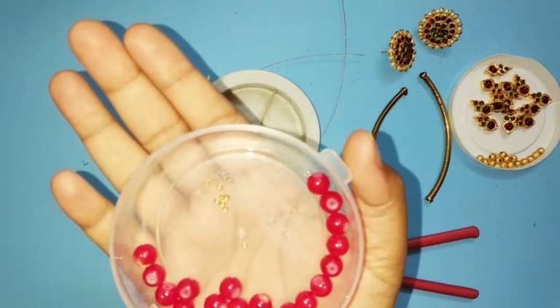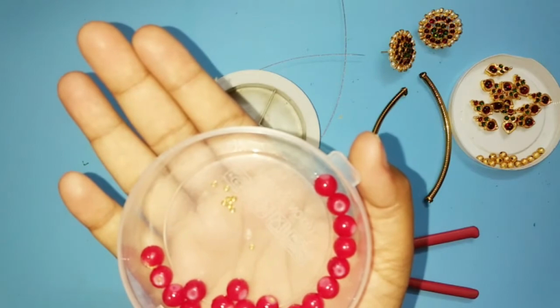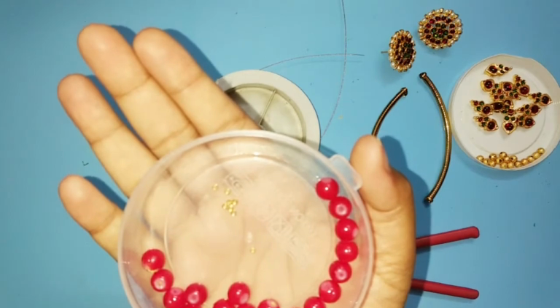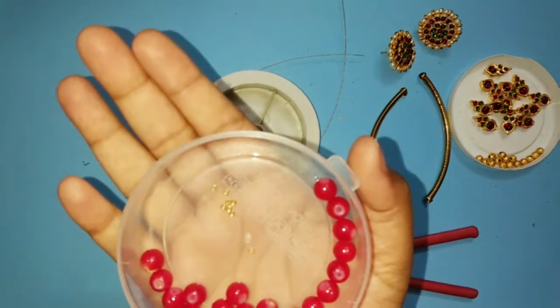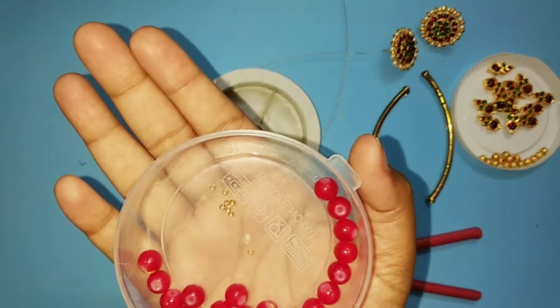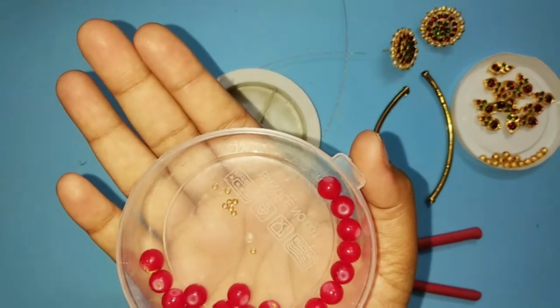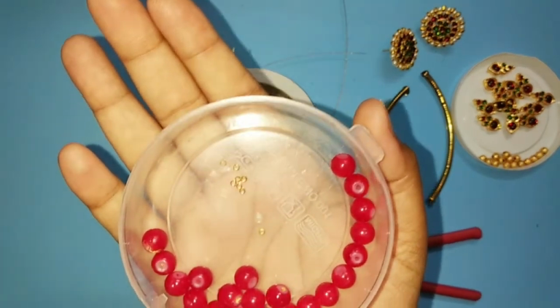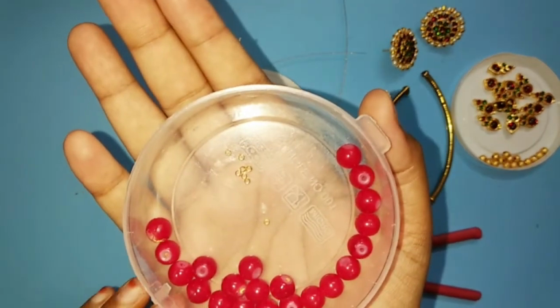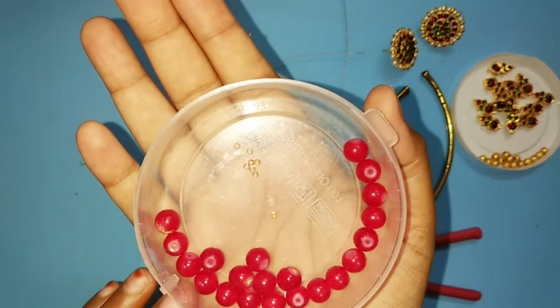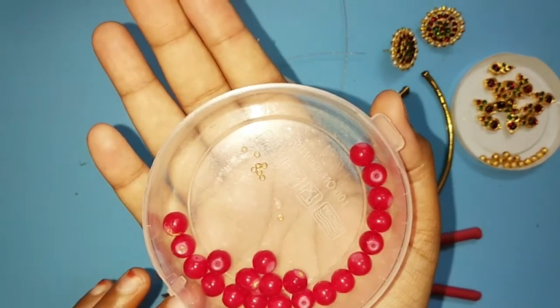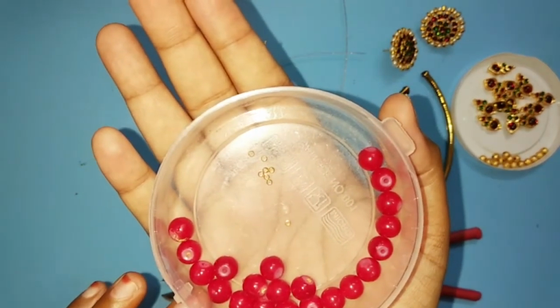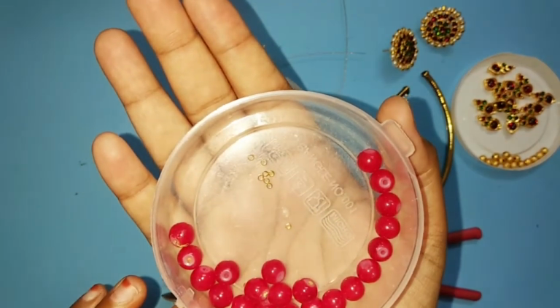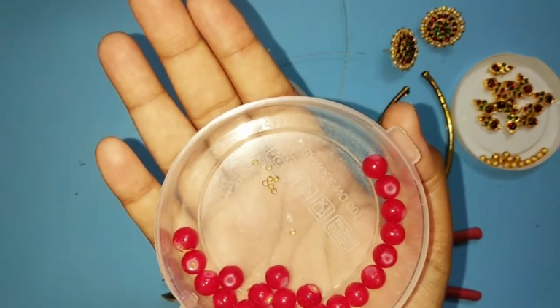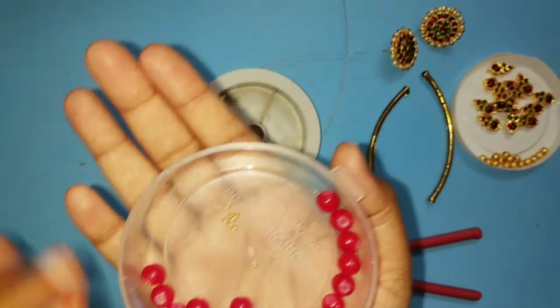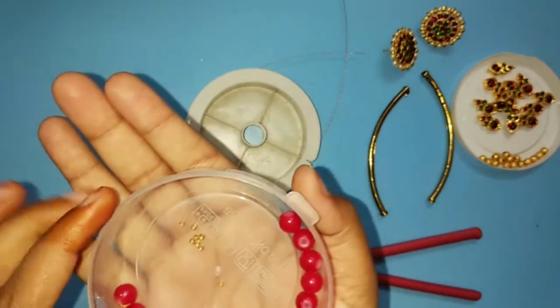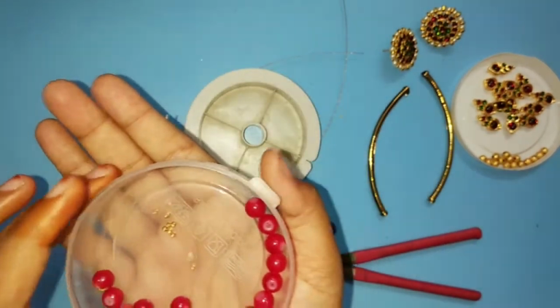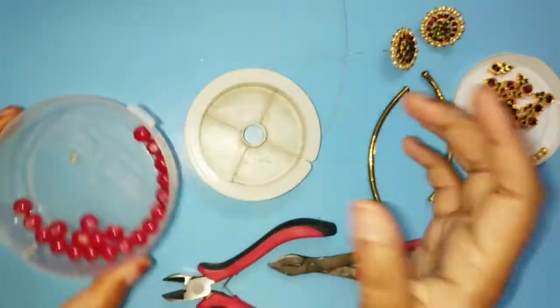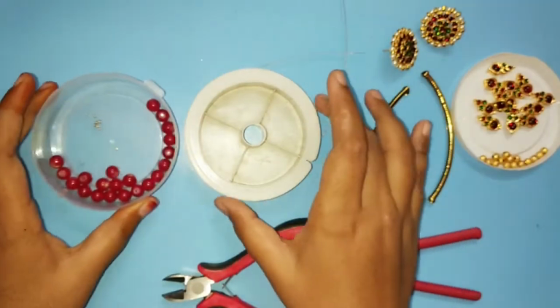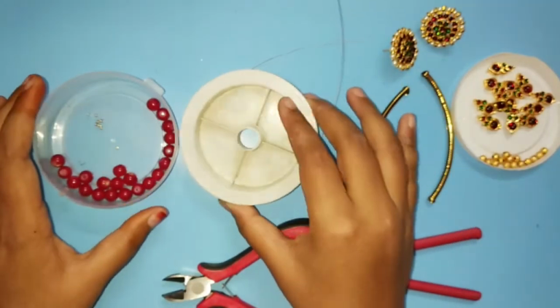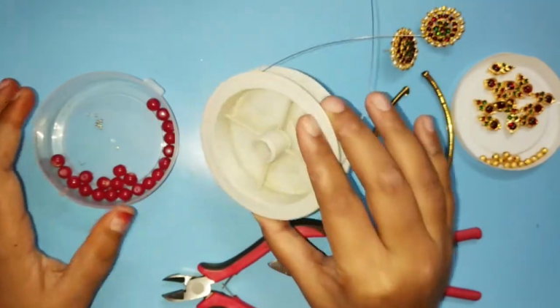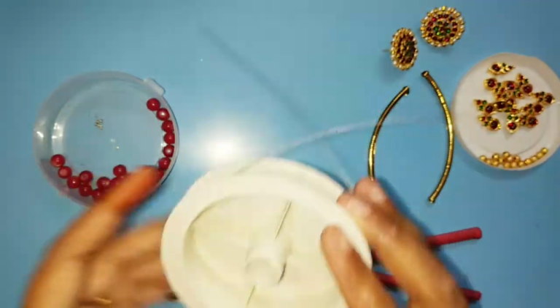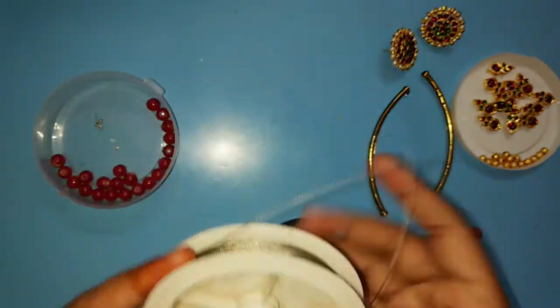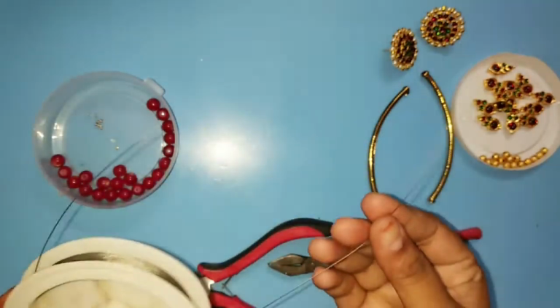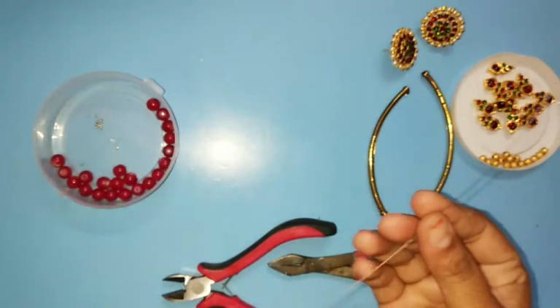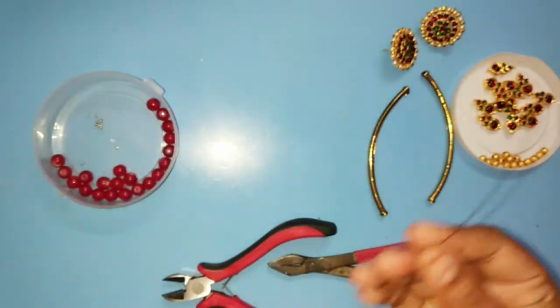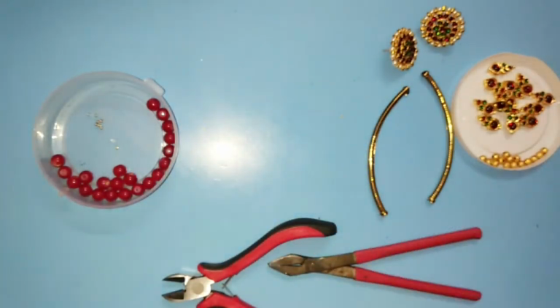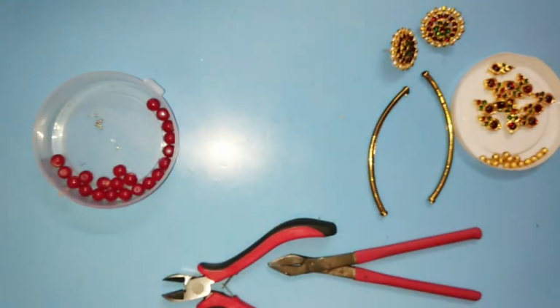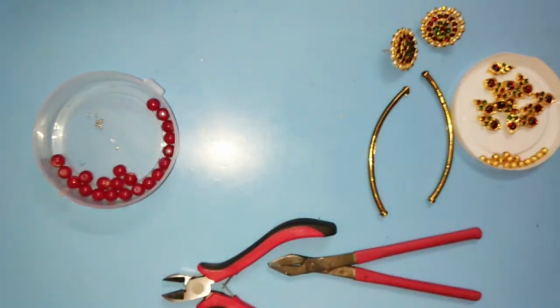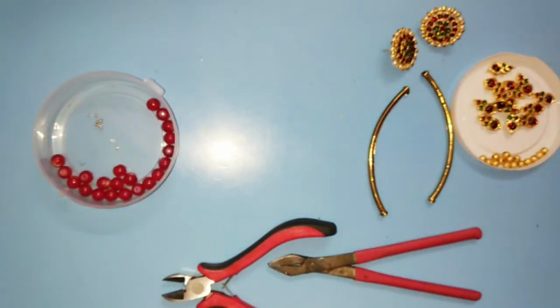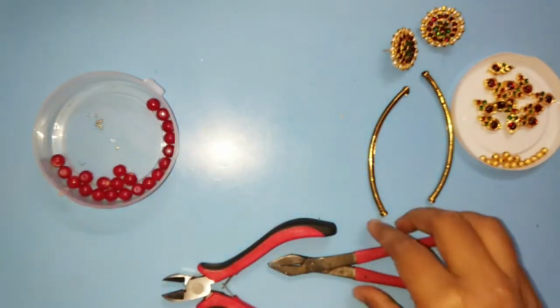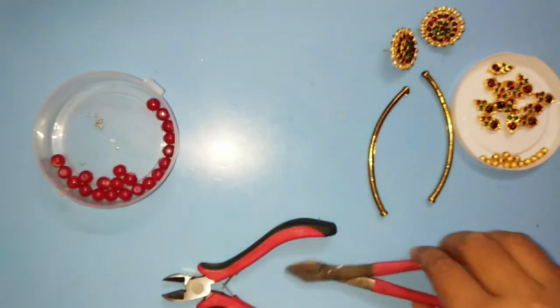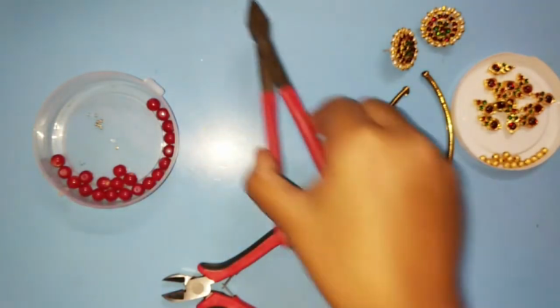I'm going to lock this gear wire. I'm going to use this gear wire. This is silver and golden color.